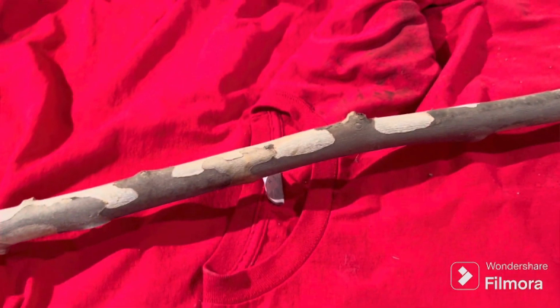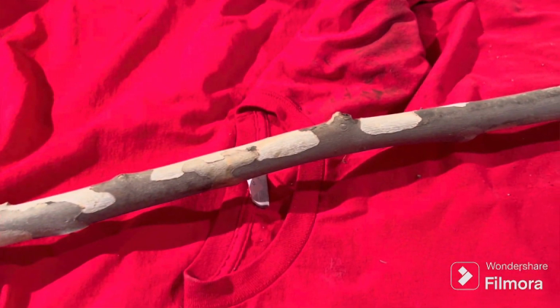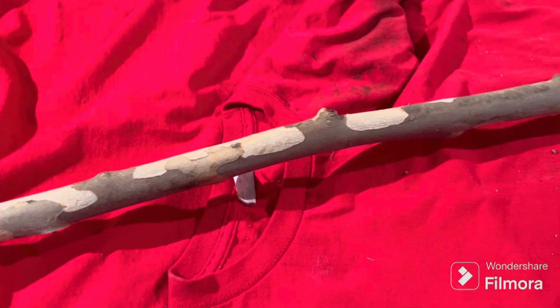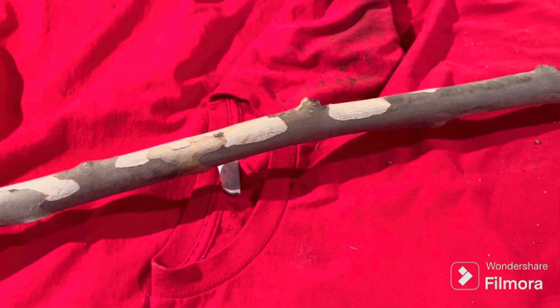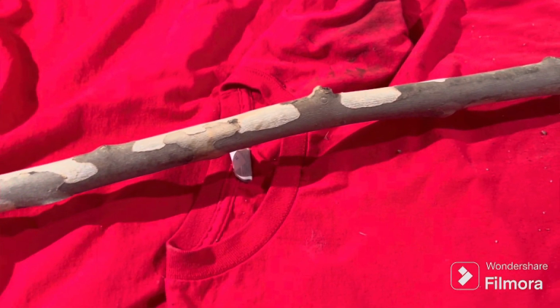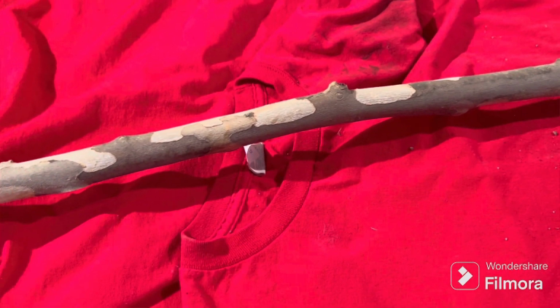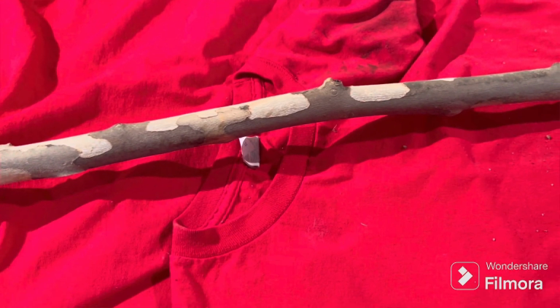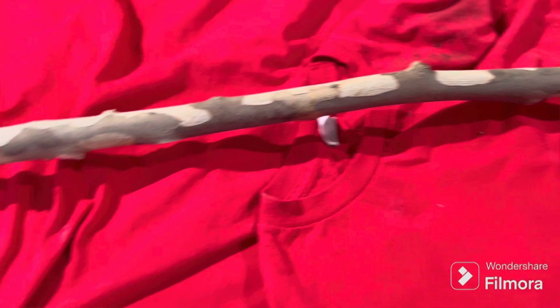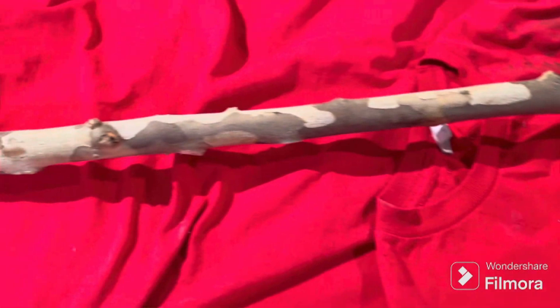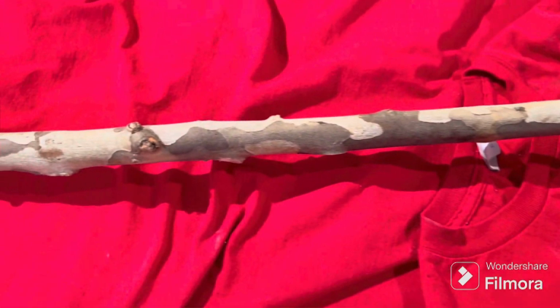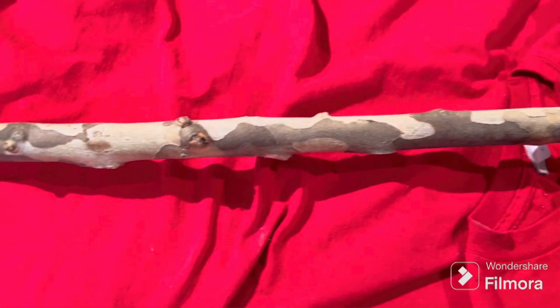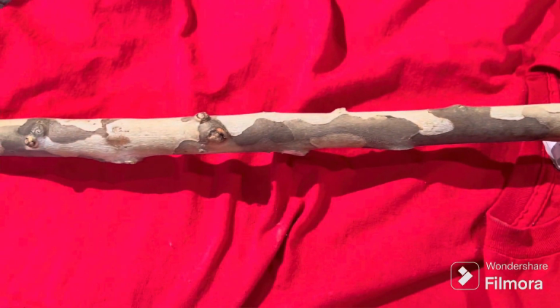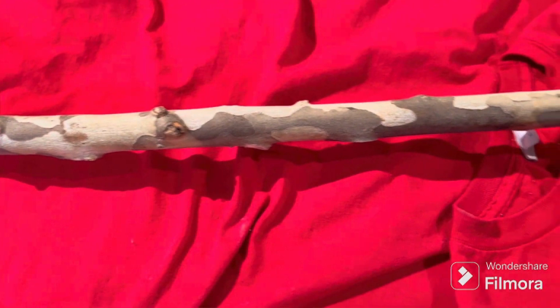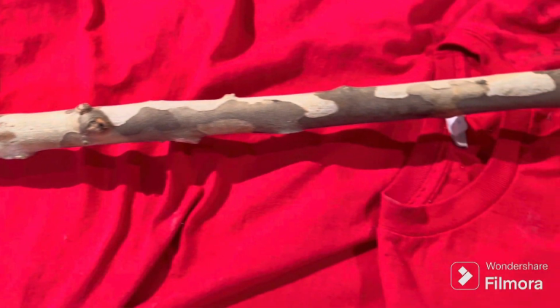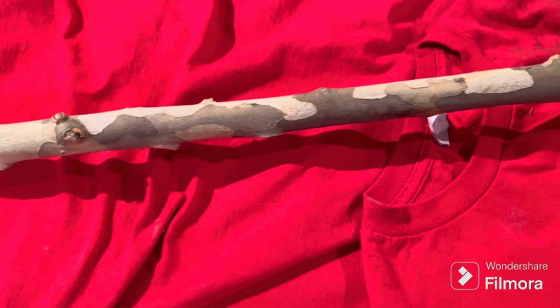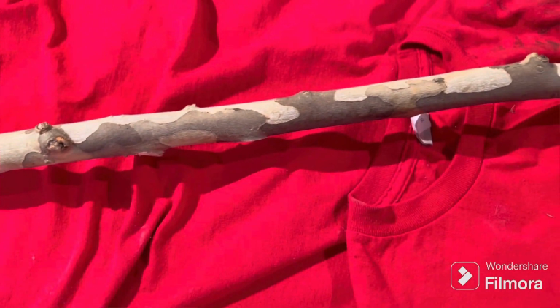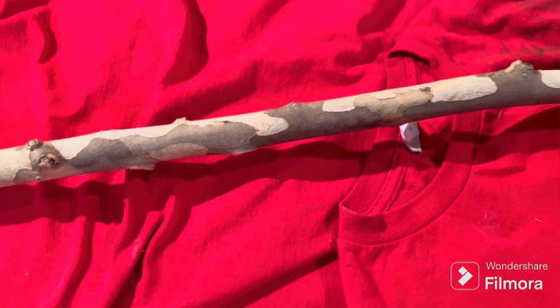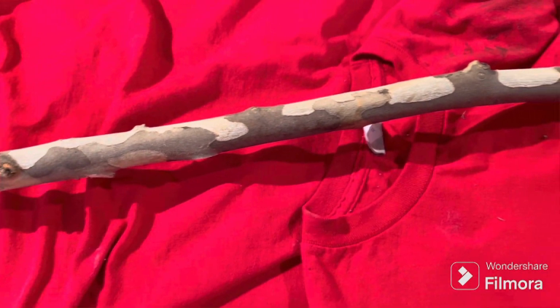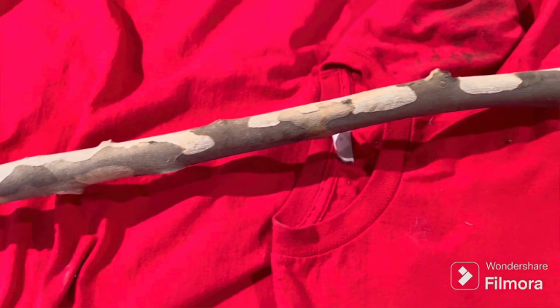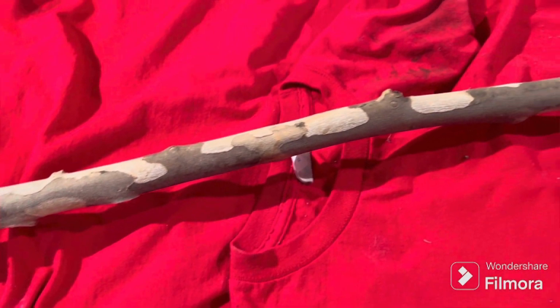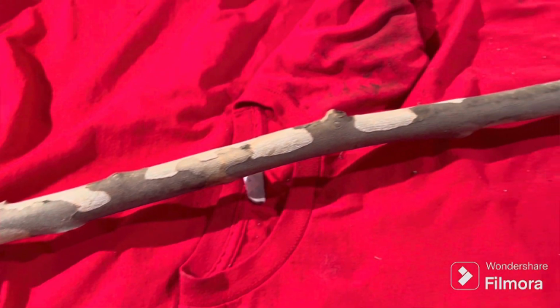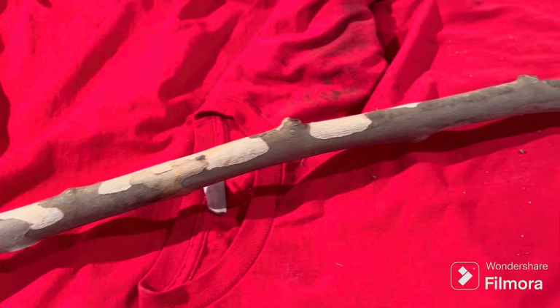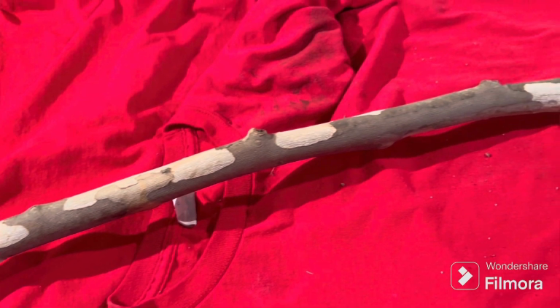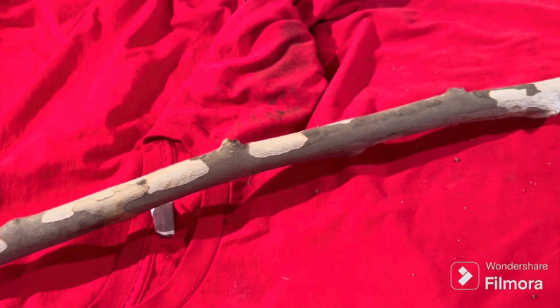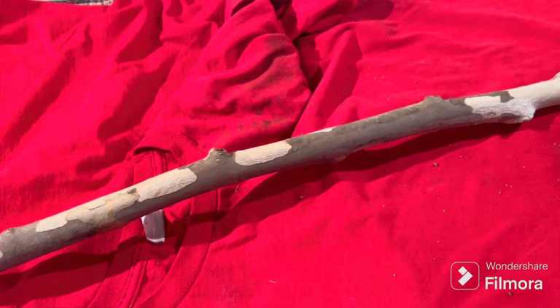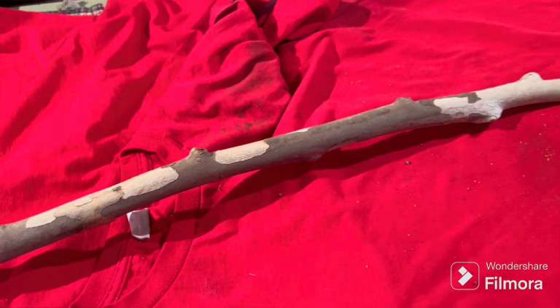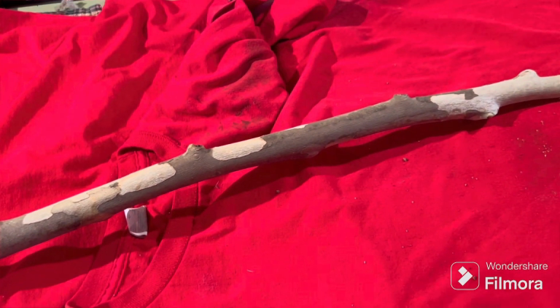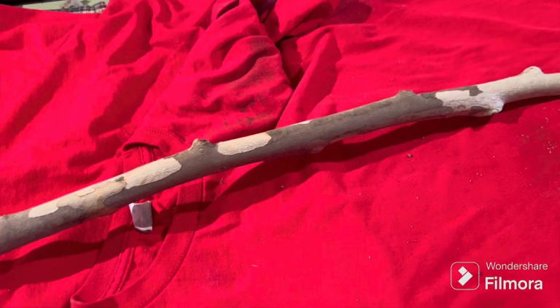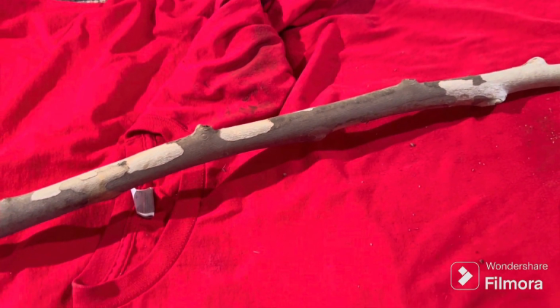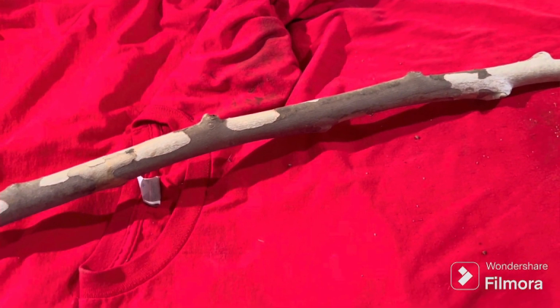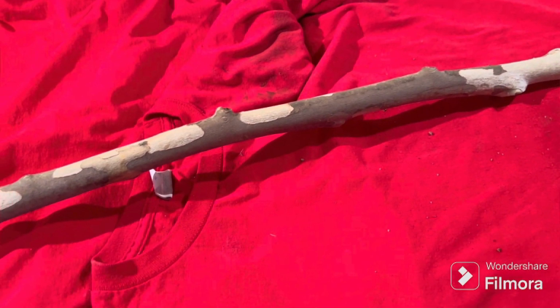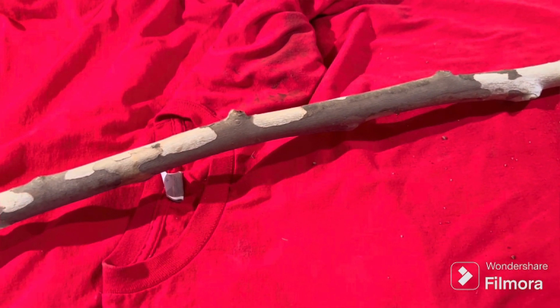I didn't want to throw that away. It was just the right size to make me a nice walking stick, and I like to find a good use for a lot of different things. Now we'll get her sanded and get back to you.